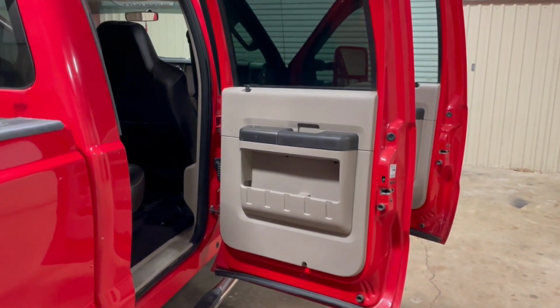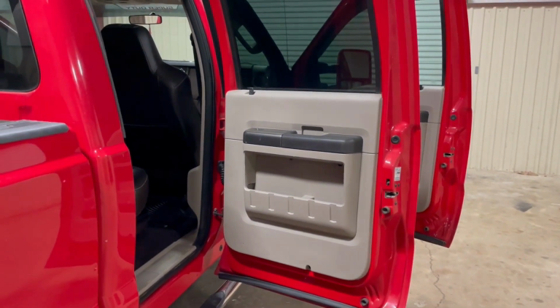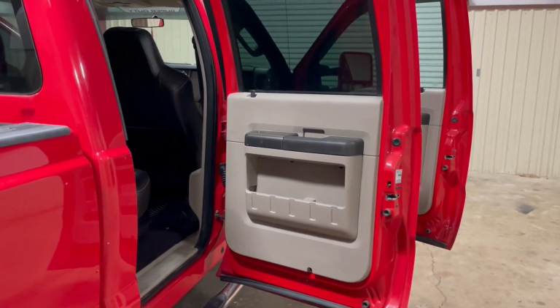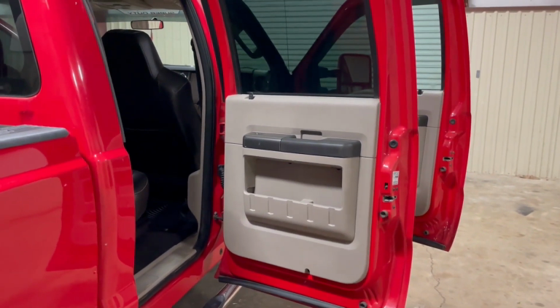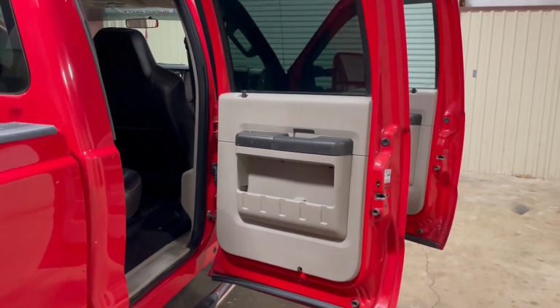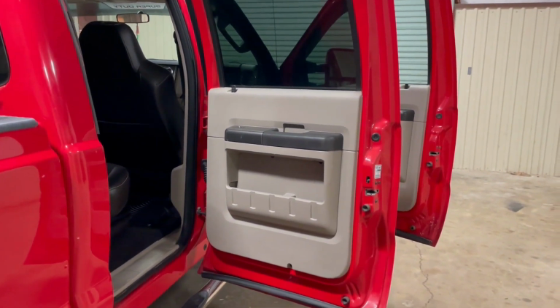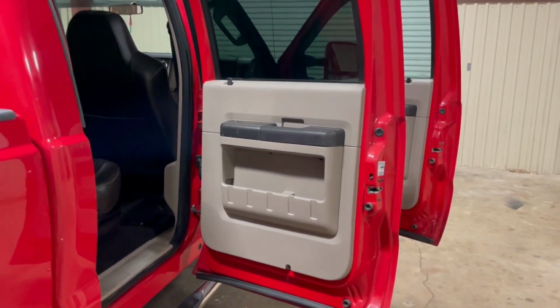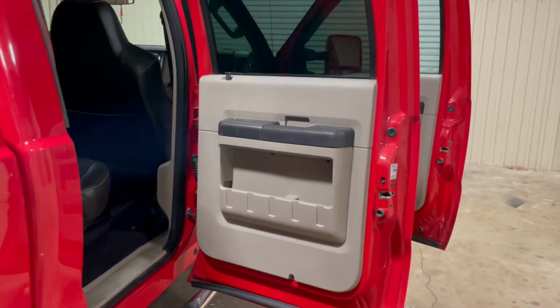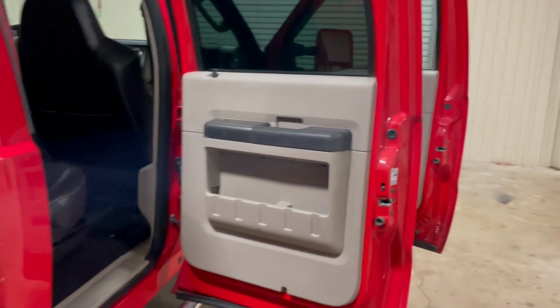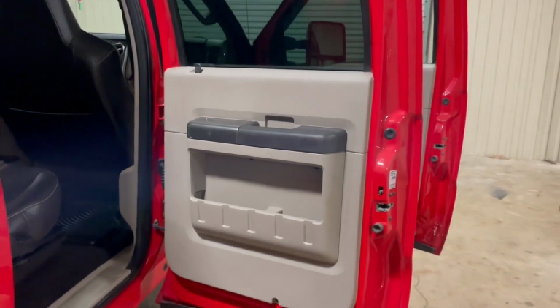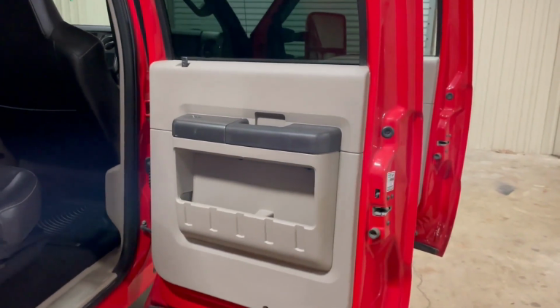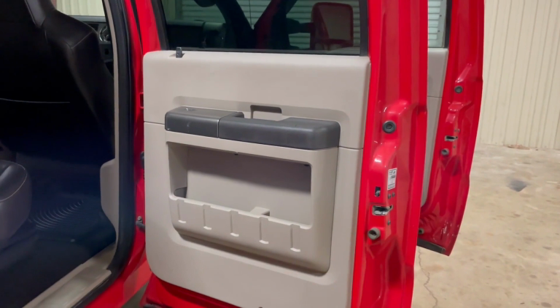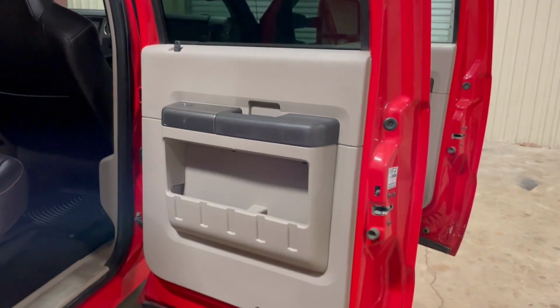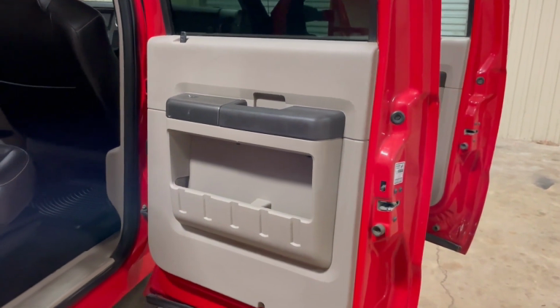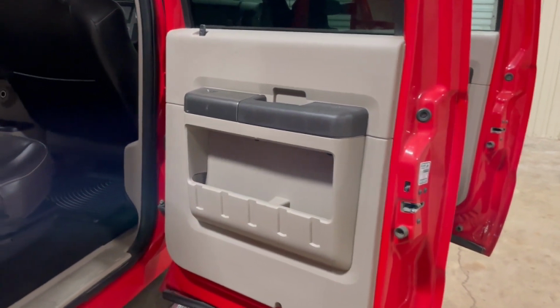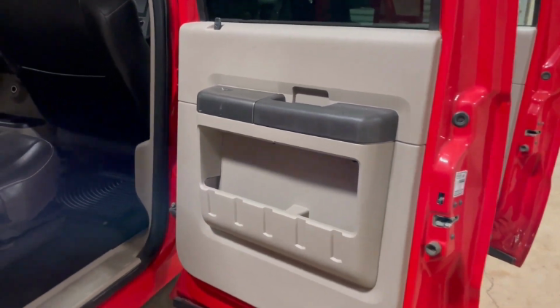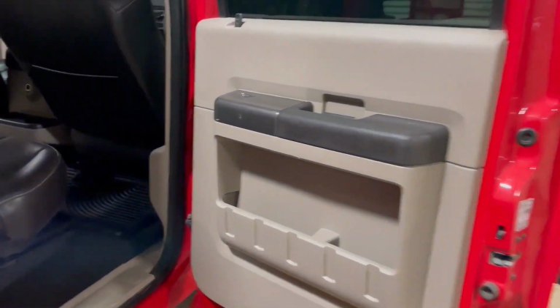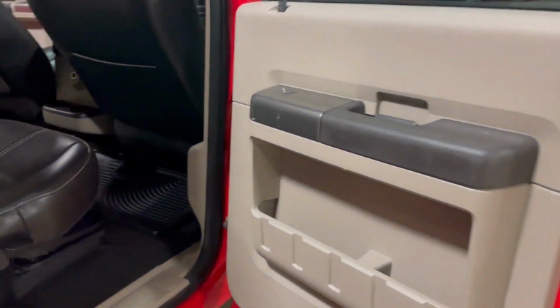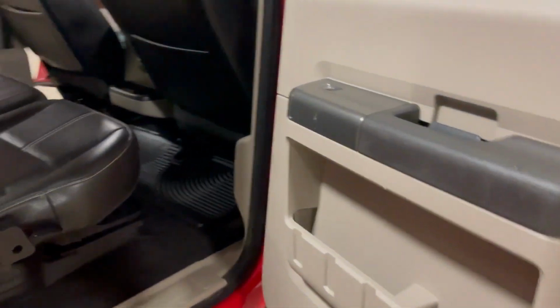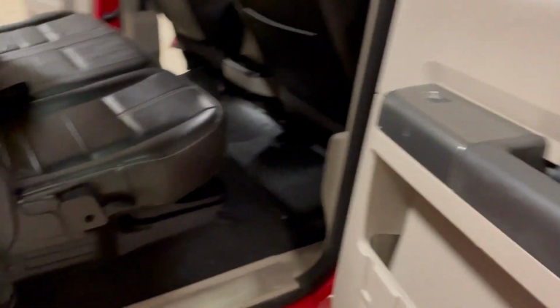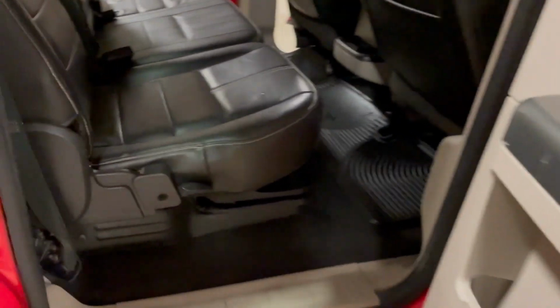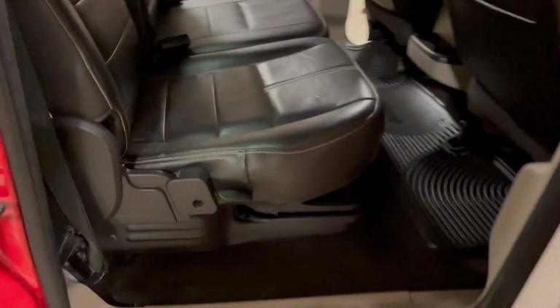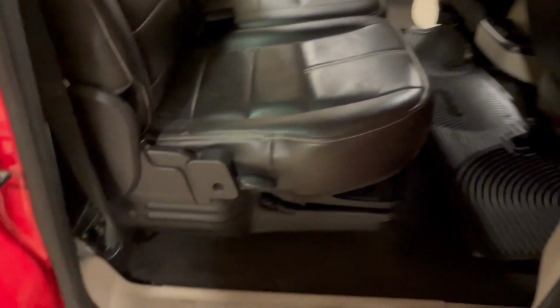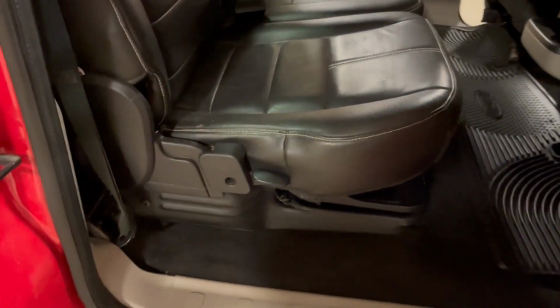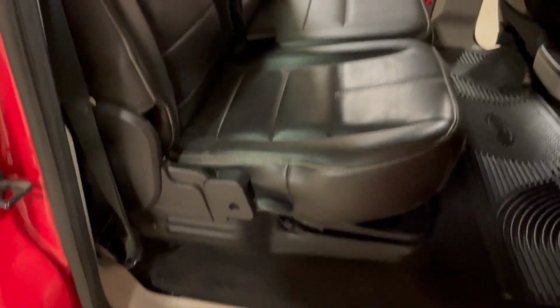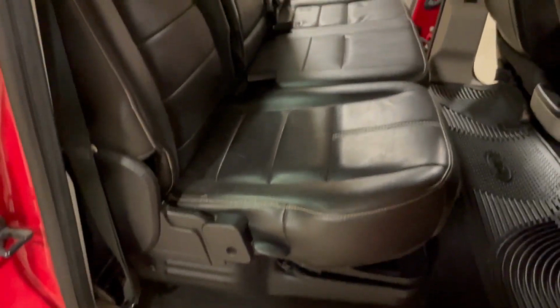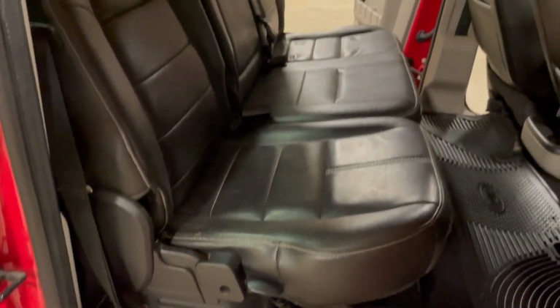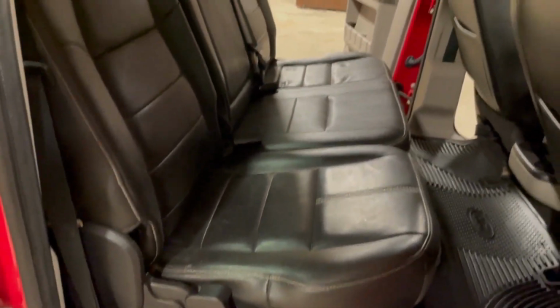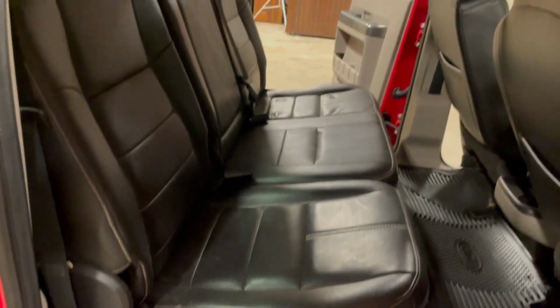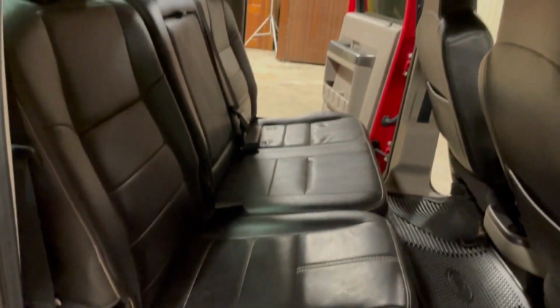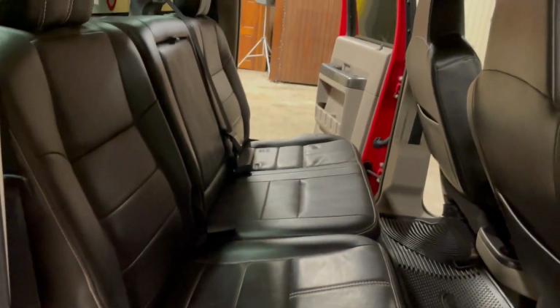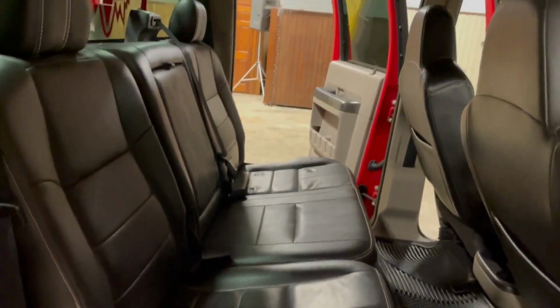Look at the passenger rear door. Passenger rear door looks pretty good and straight. It's not all tore up or stained up or broke up, like you see on some of the trucks here. It's got the black leather throughout the truck here — black leather seats, nice, clean, straight black leather seats.